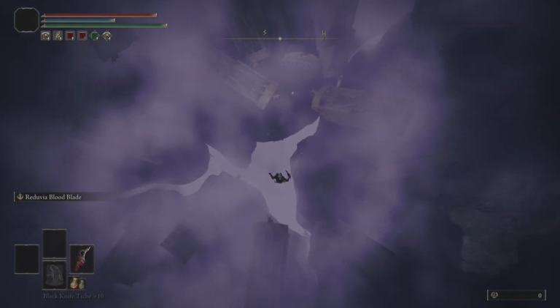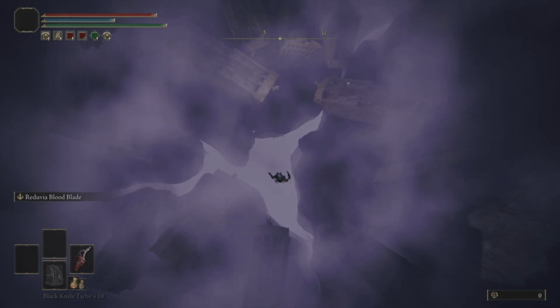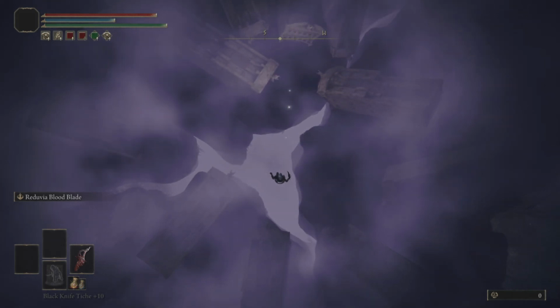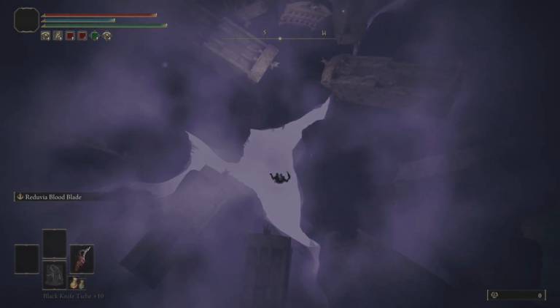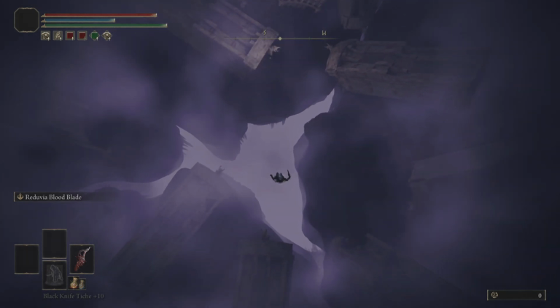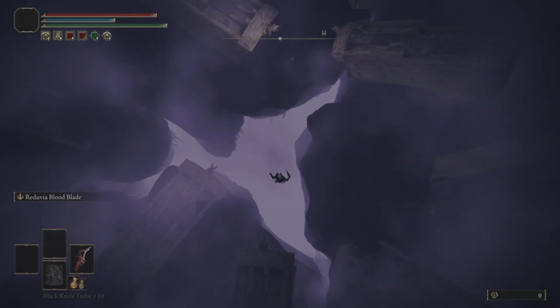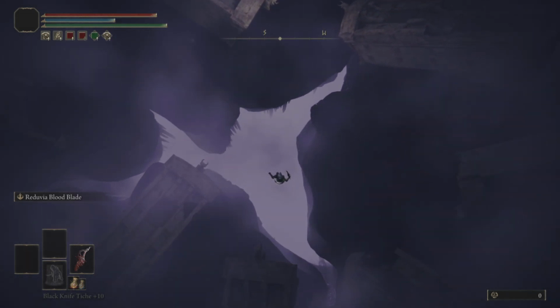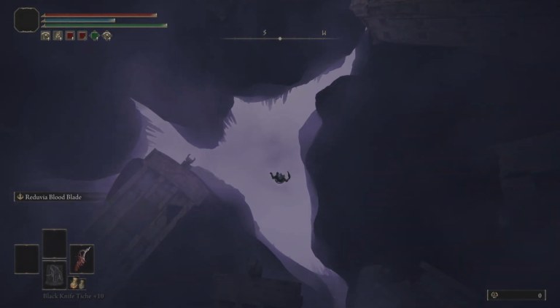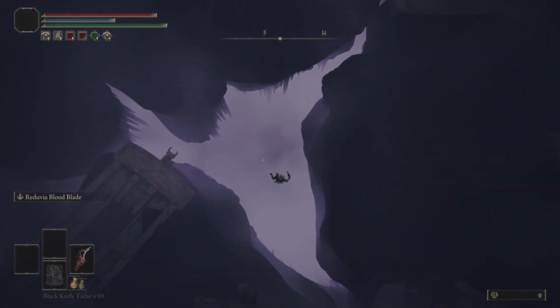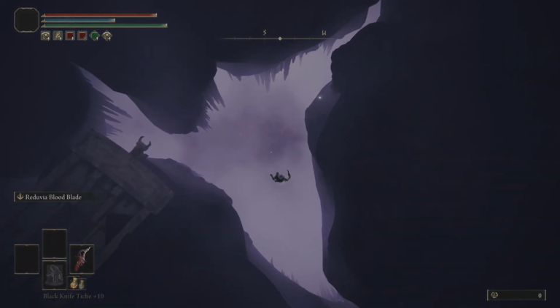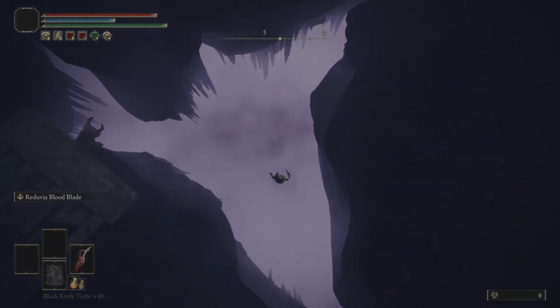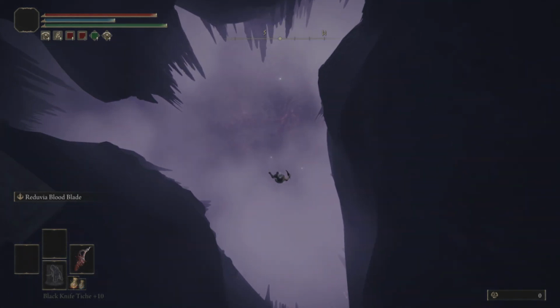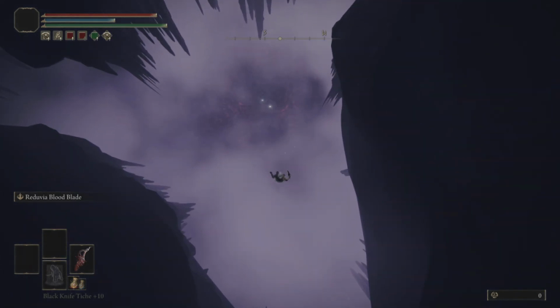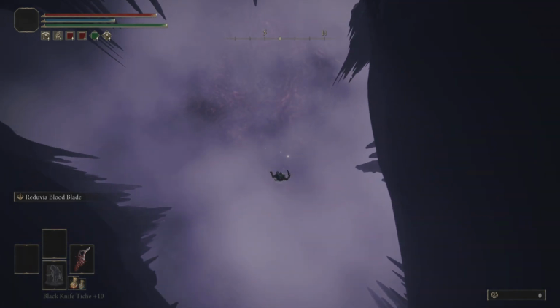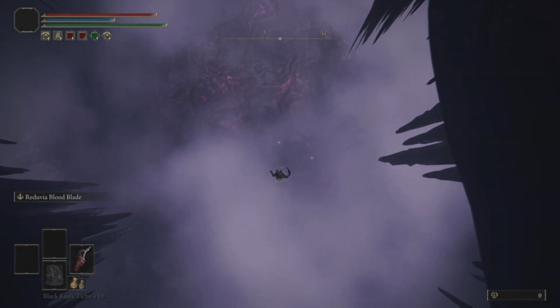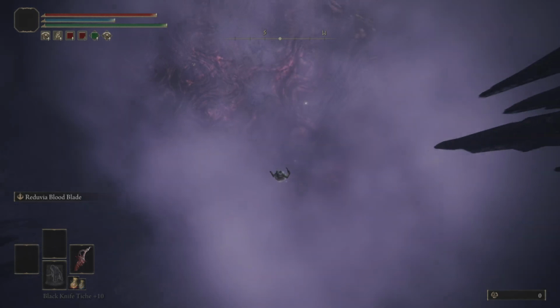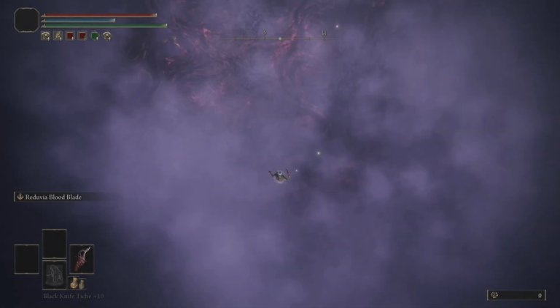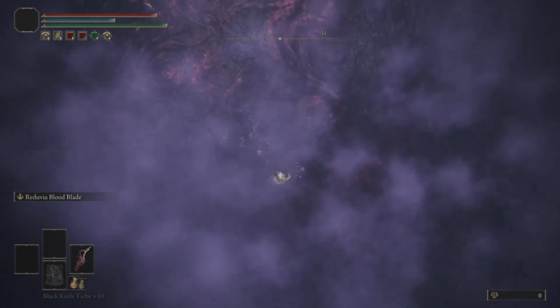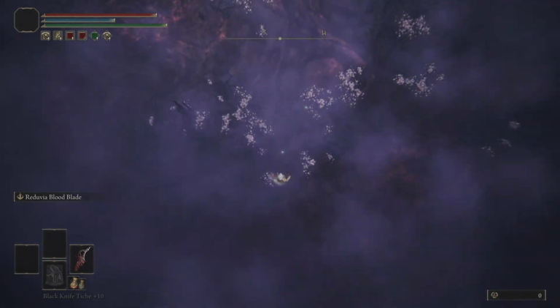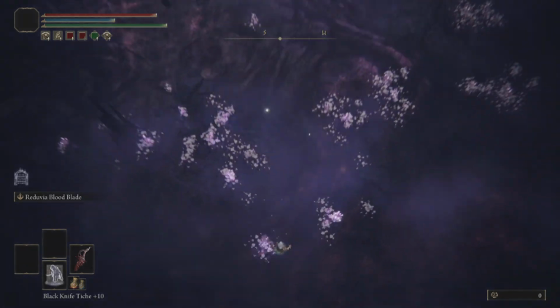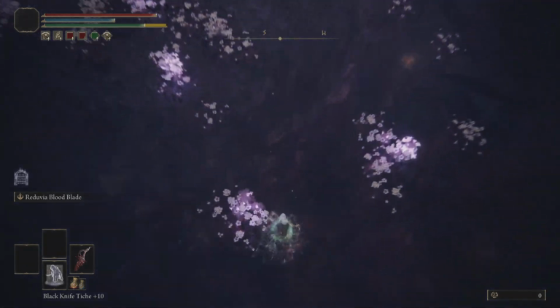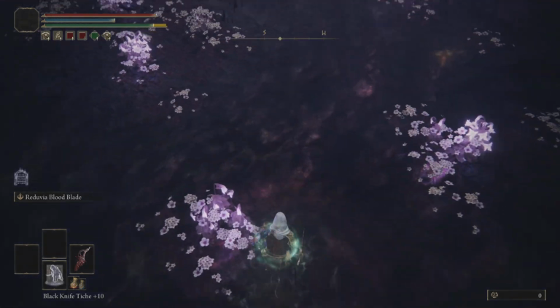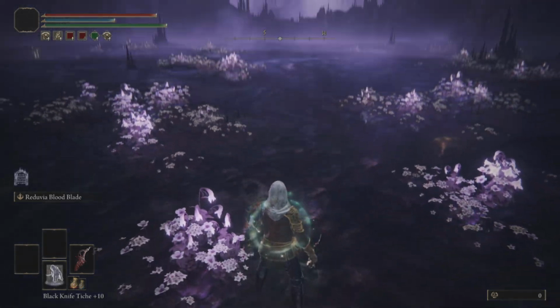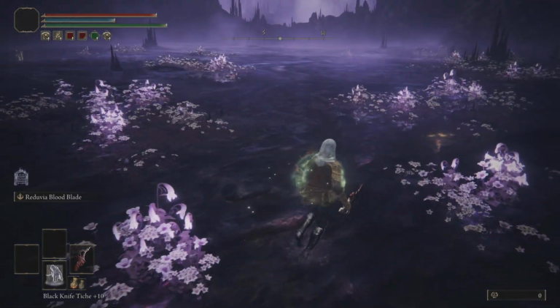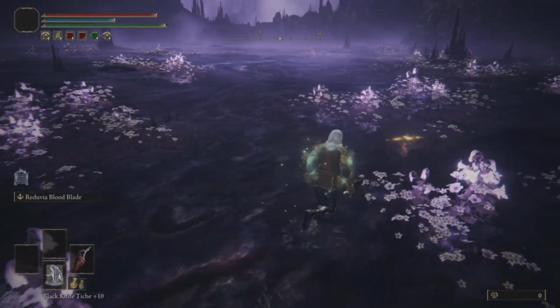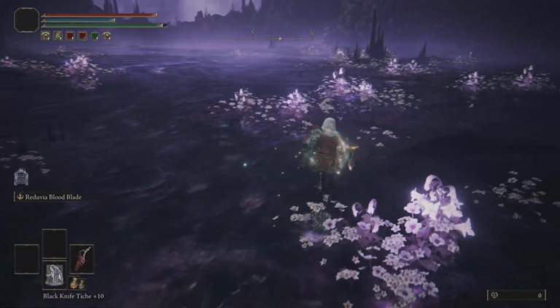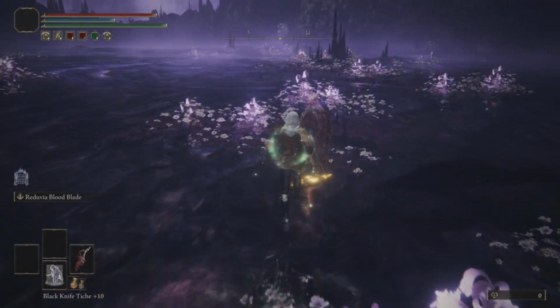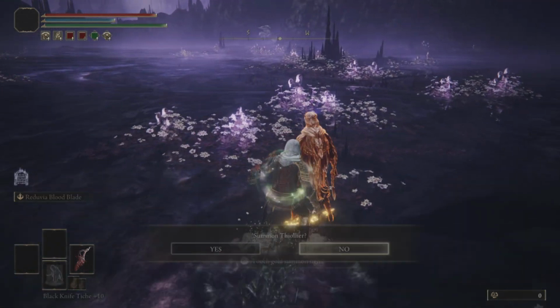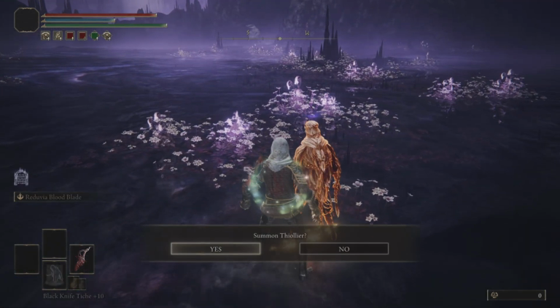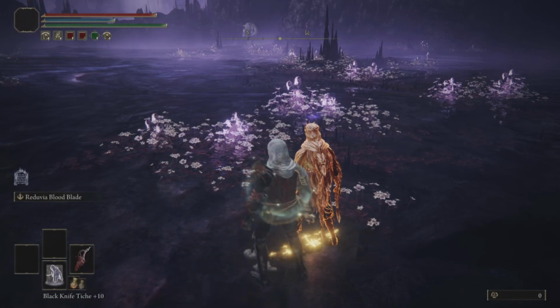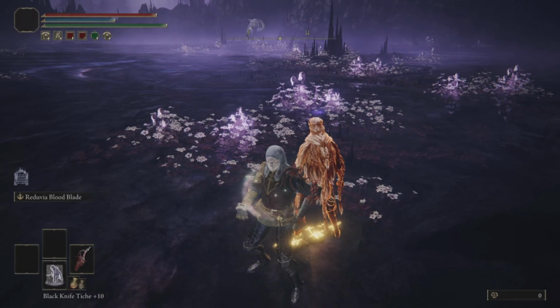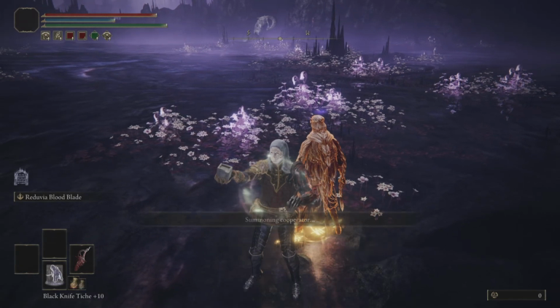You can summon Tollier, an NPC, if you progress his questline. For me, his summon wasn't appearing until I defeated Romina, Saint of the Bud. But don't burn that tree yet — speak to Tollier again and he'll speak about moving south.